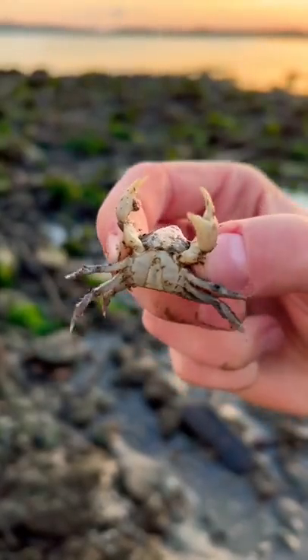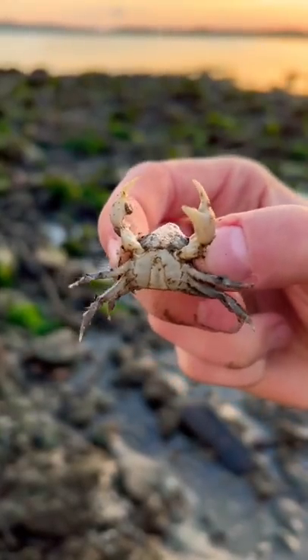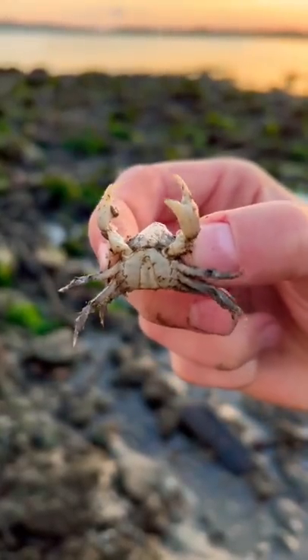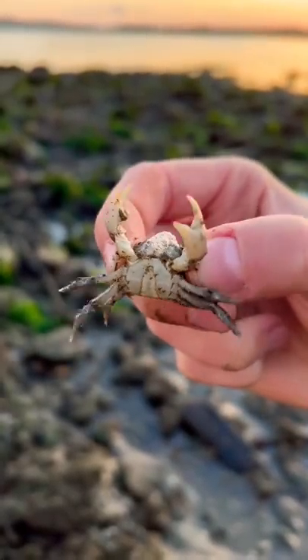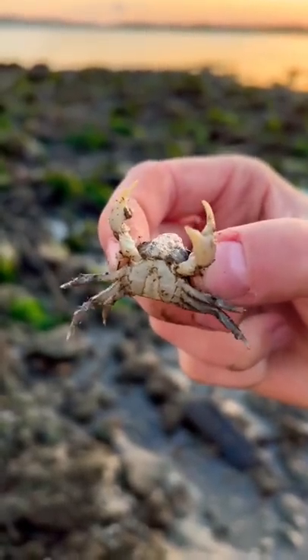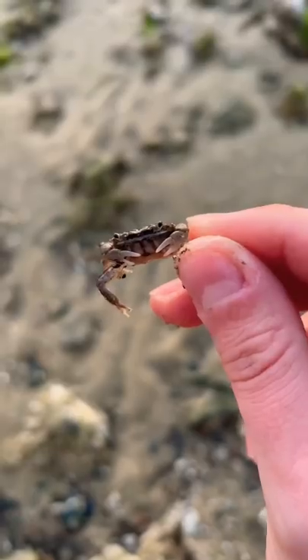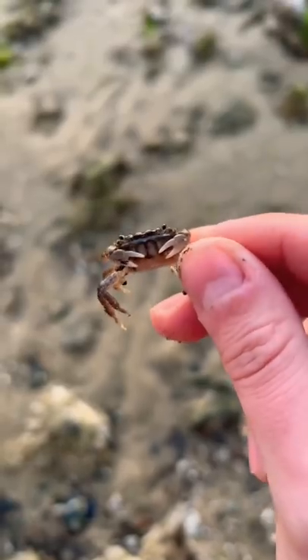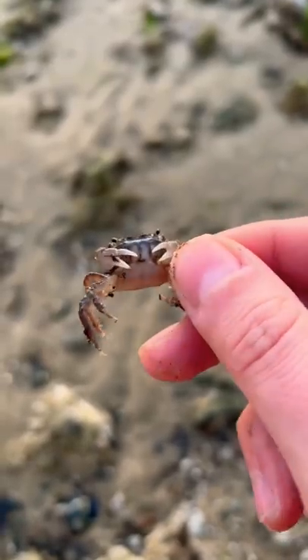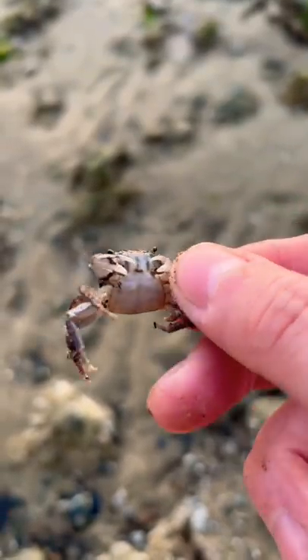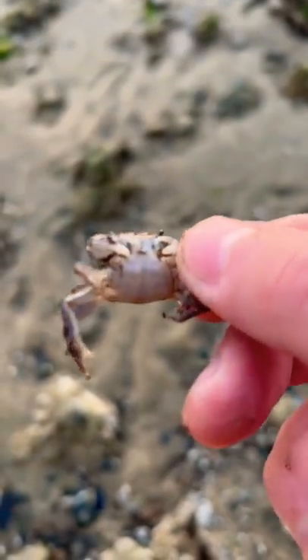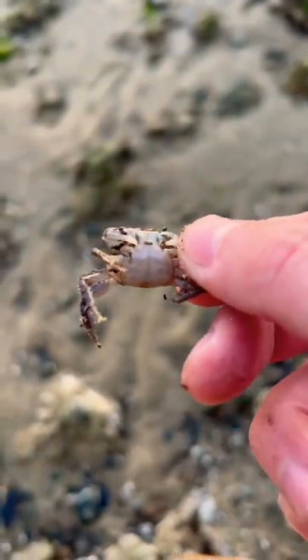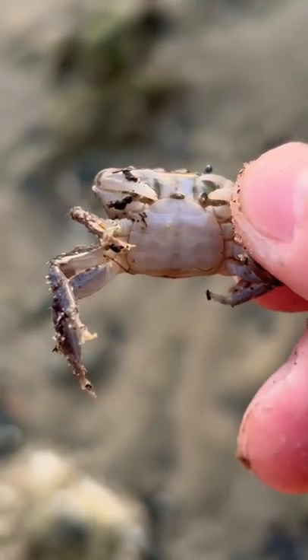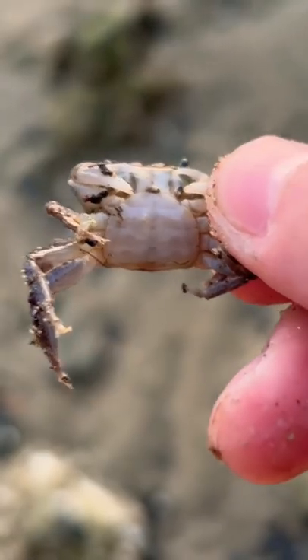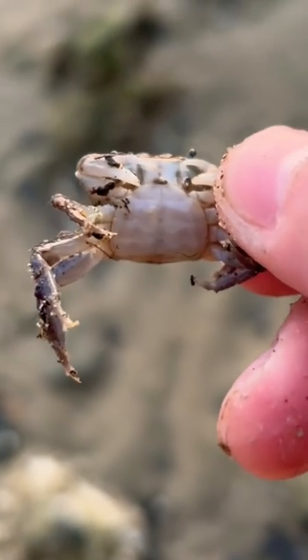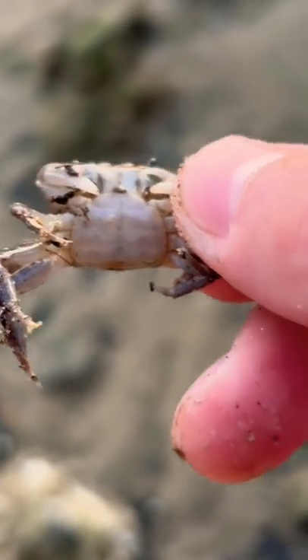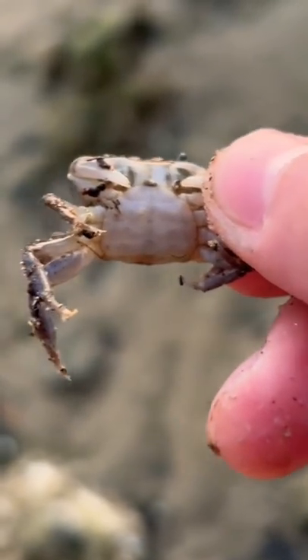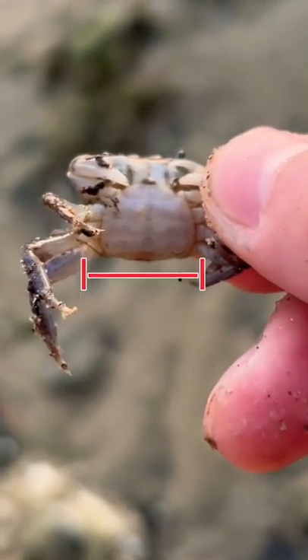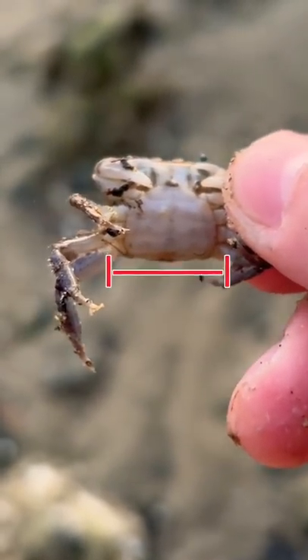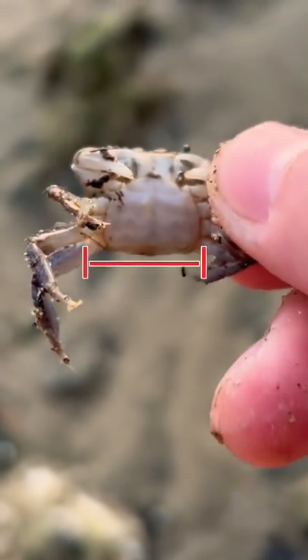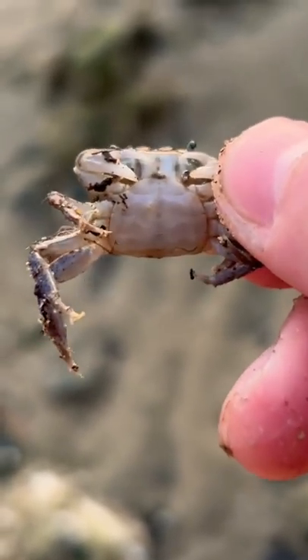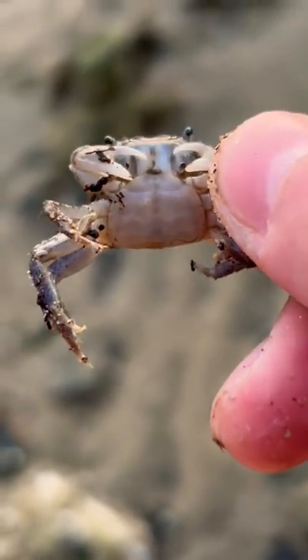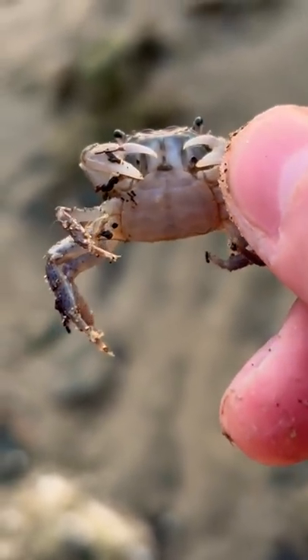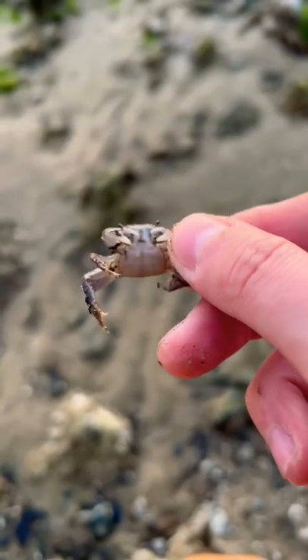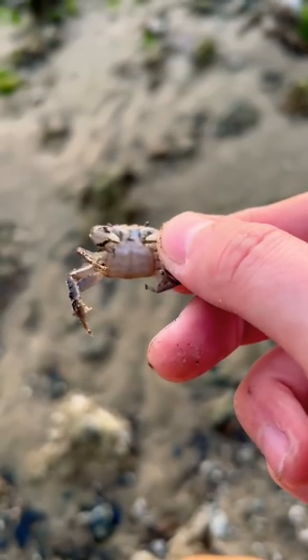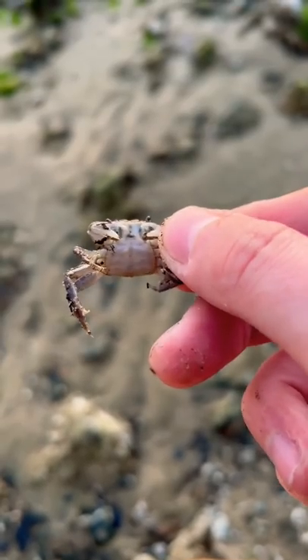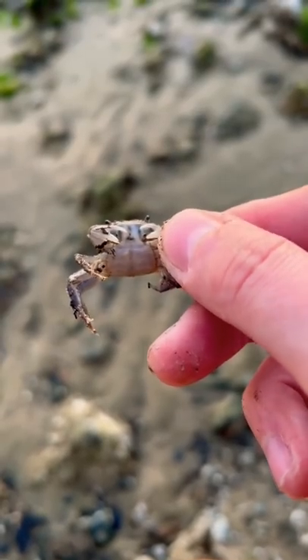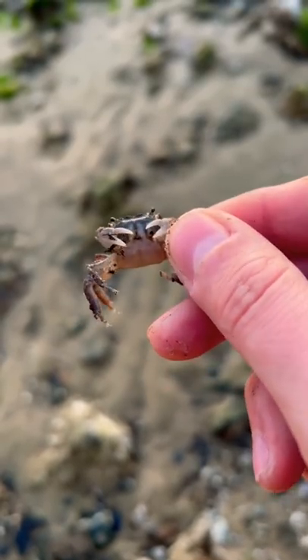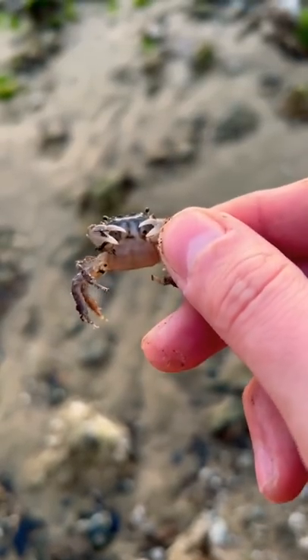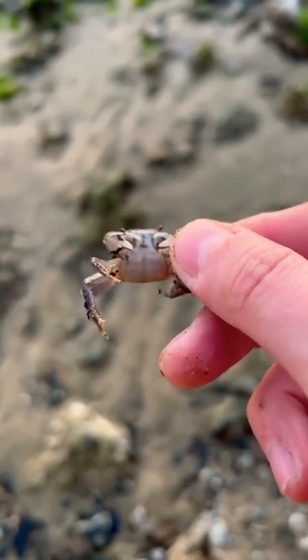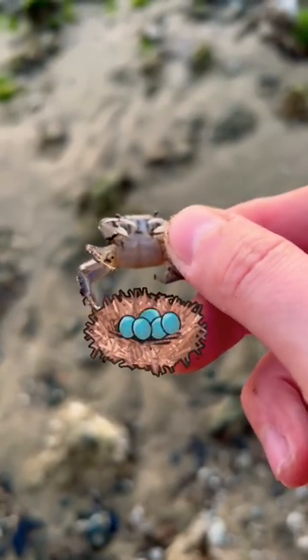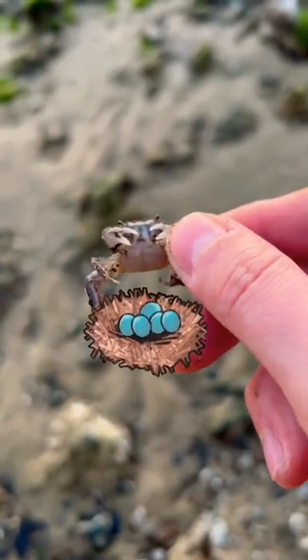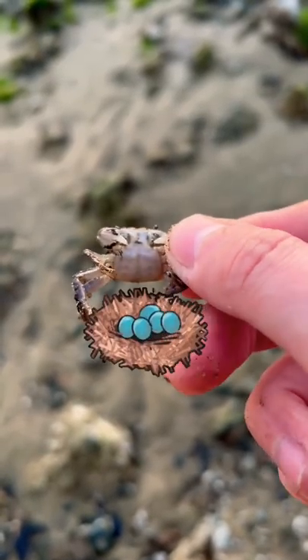Let's take a look at what a female looks like. Here we have a female, and as you can see, the little triangle on the bottom is very wide — it's not even a triangle at this point. This is the area of the female crab where they carry the eggs.